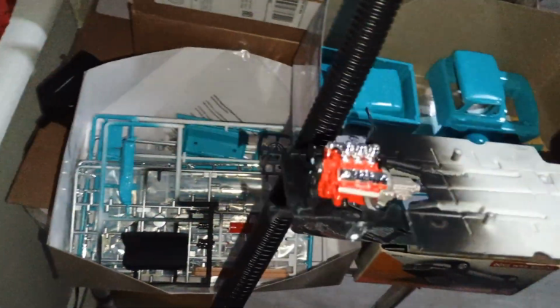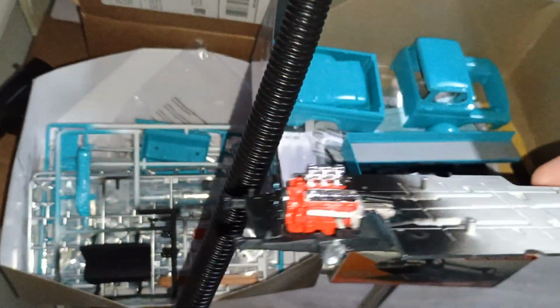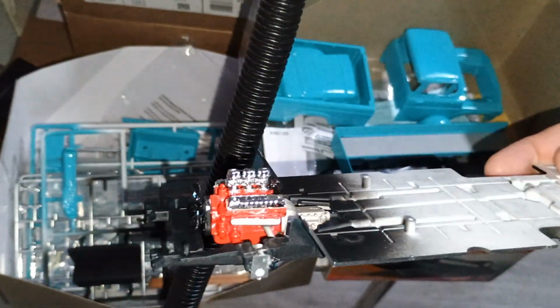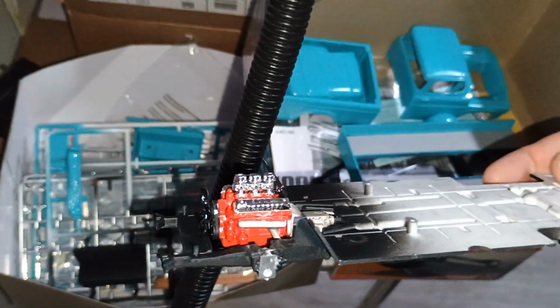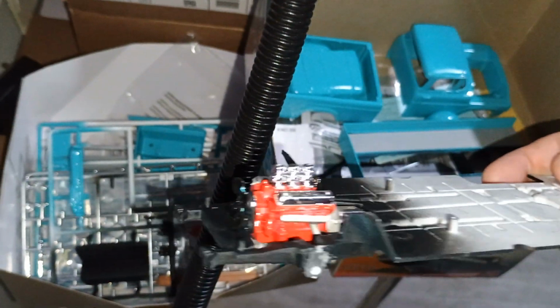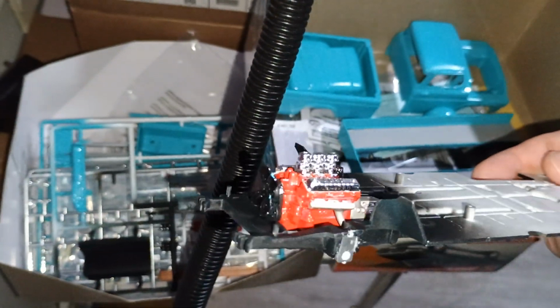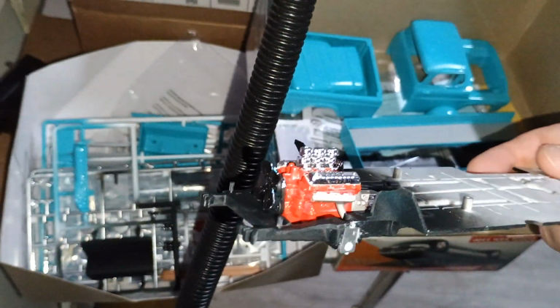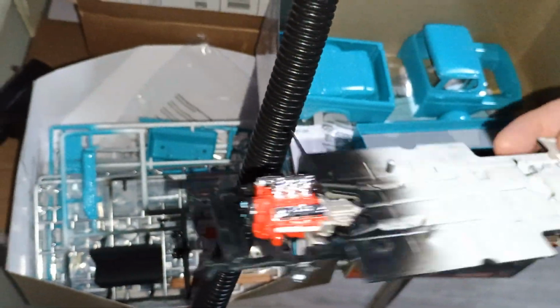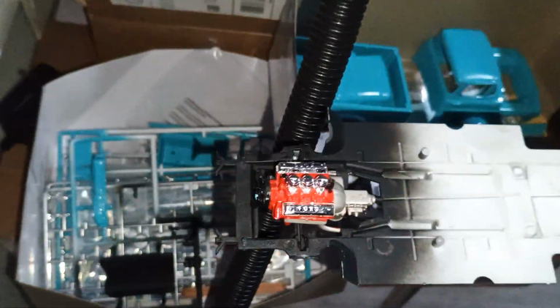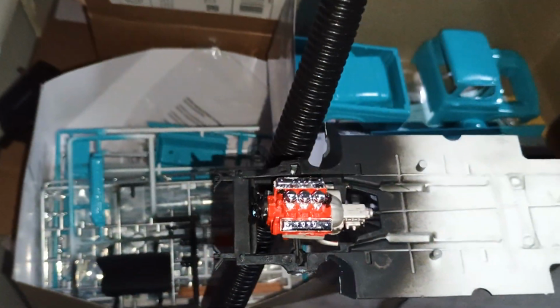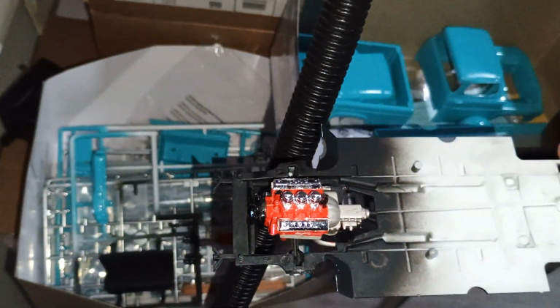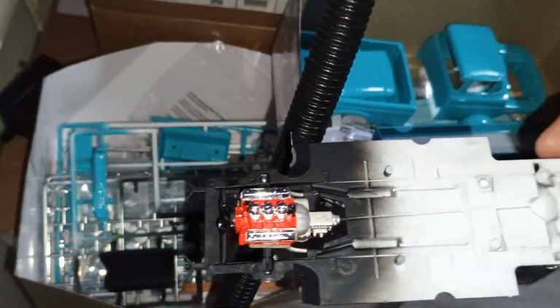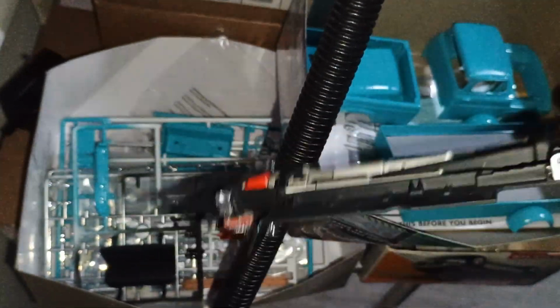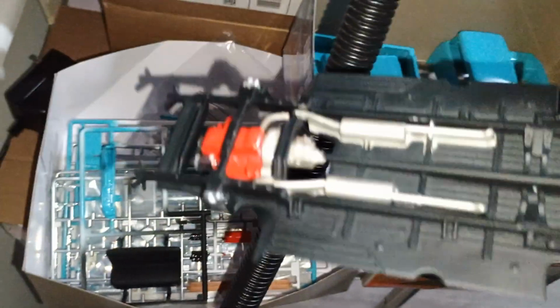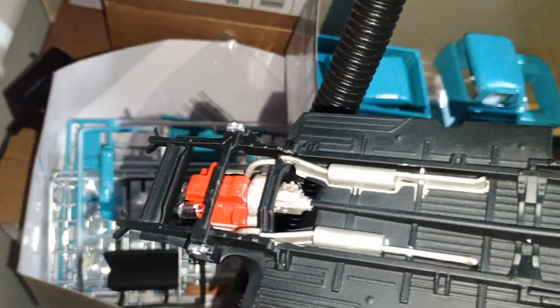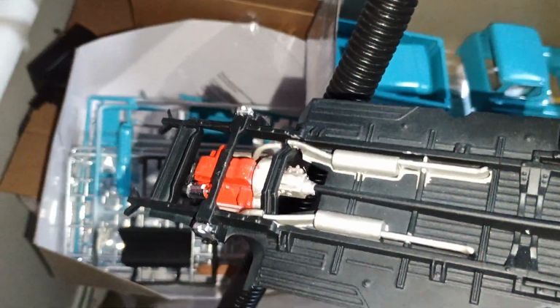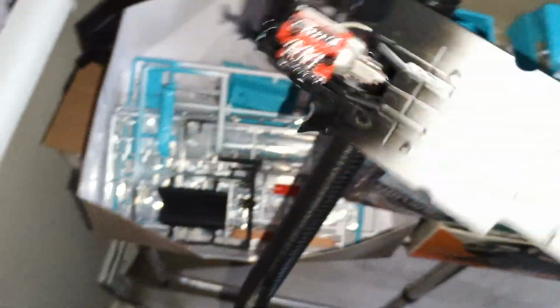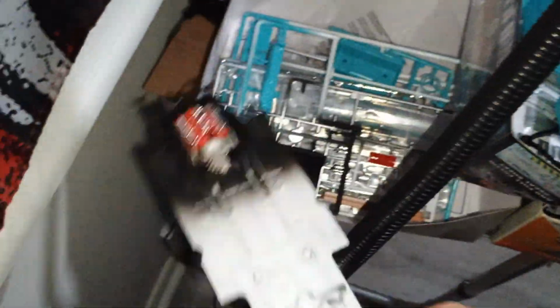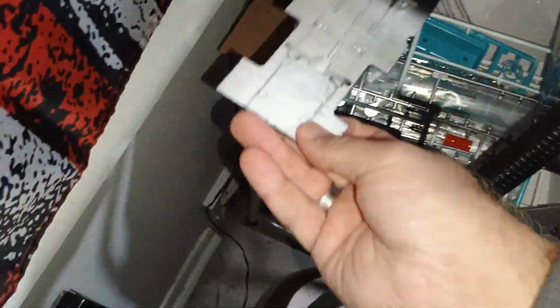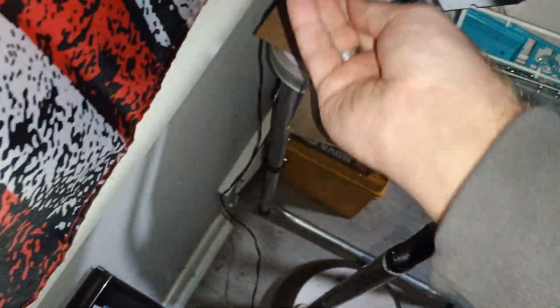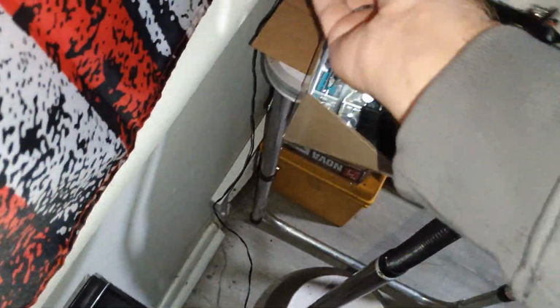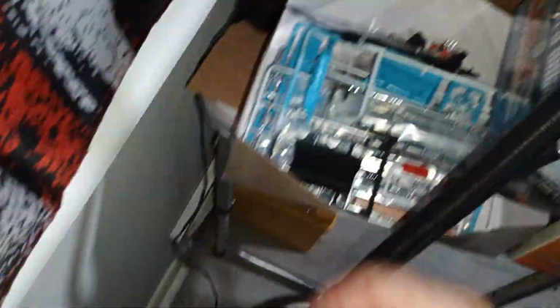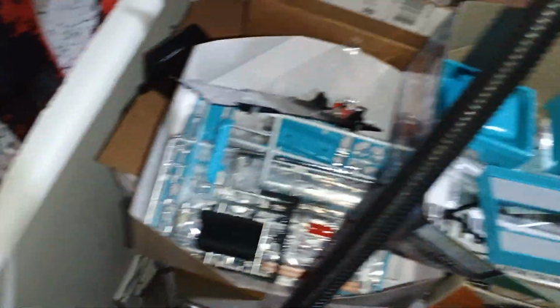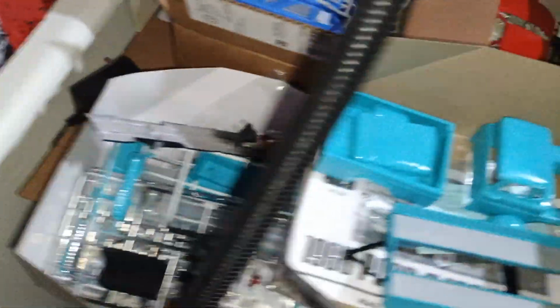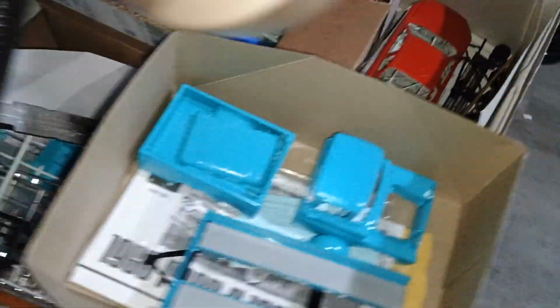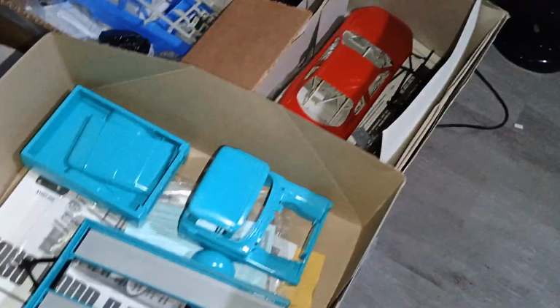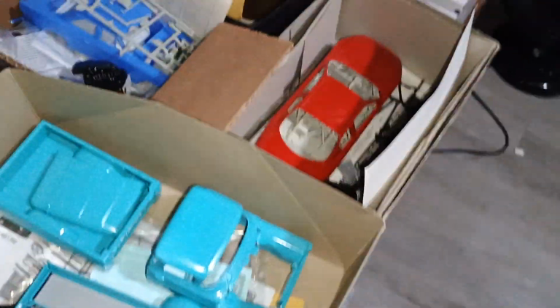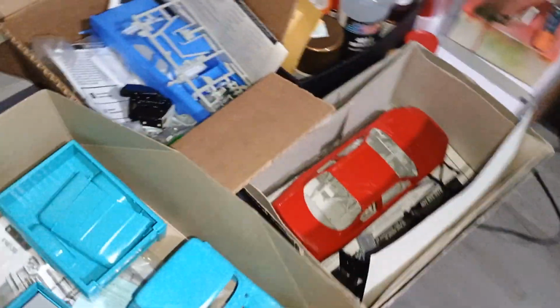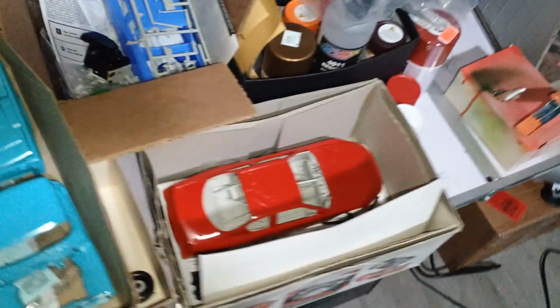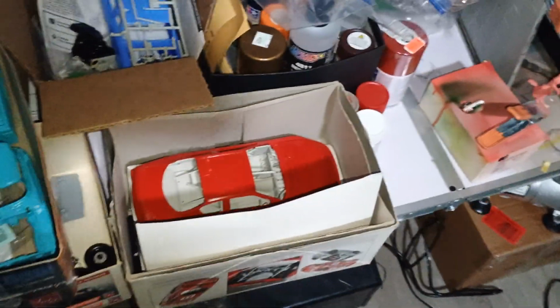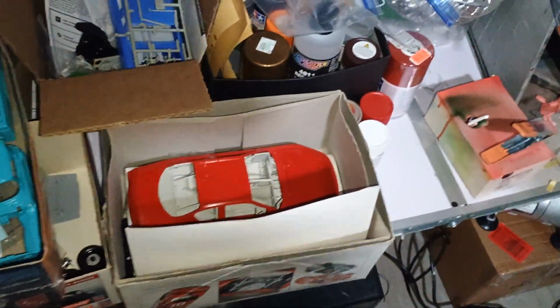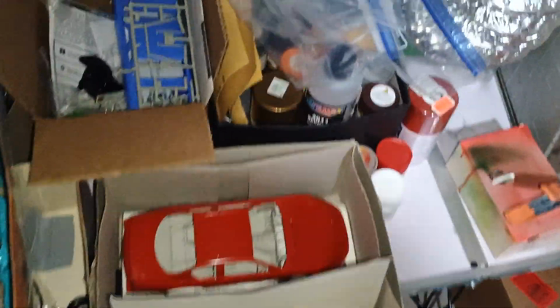I do have the engine in it so far, and the frame is detailed. So I just thought I would bring you guys along.